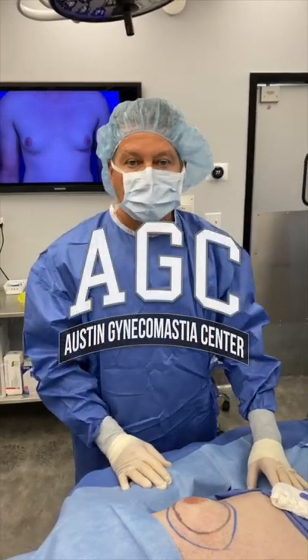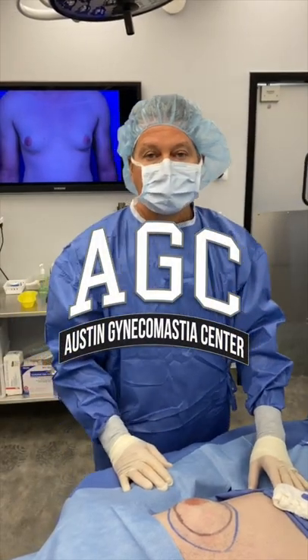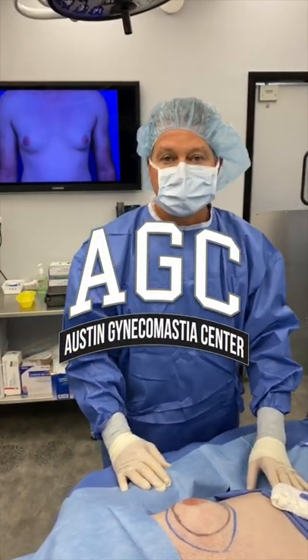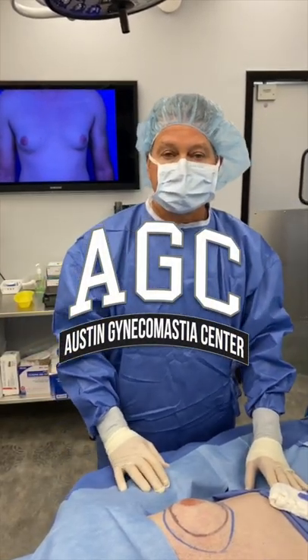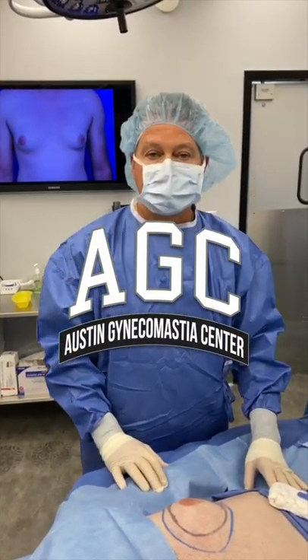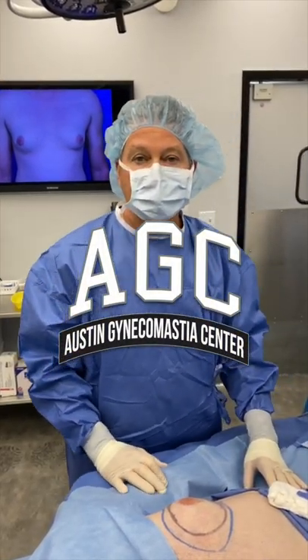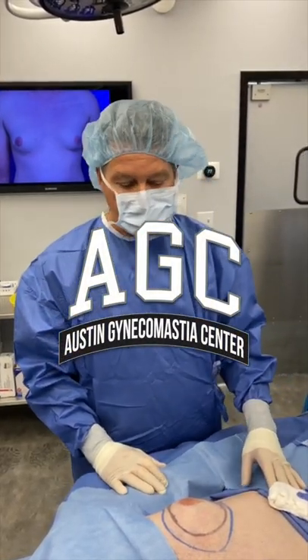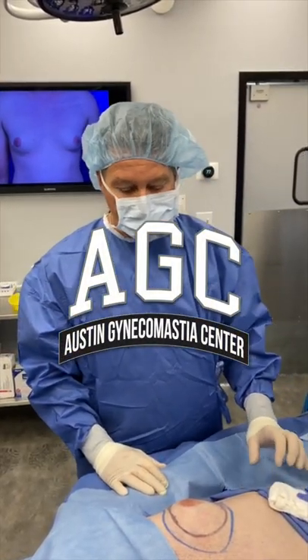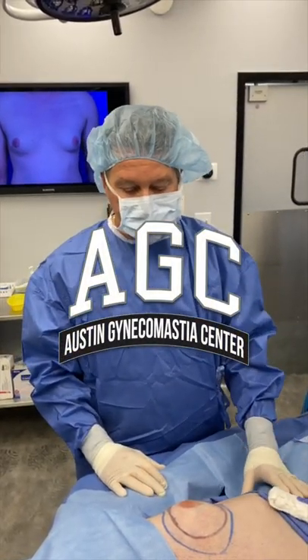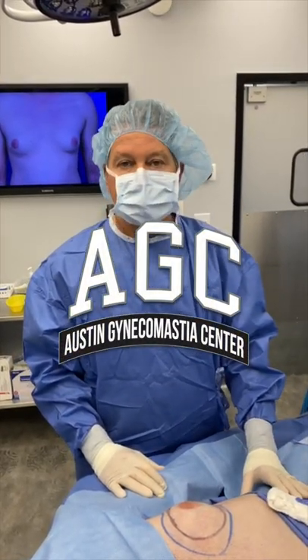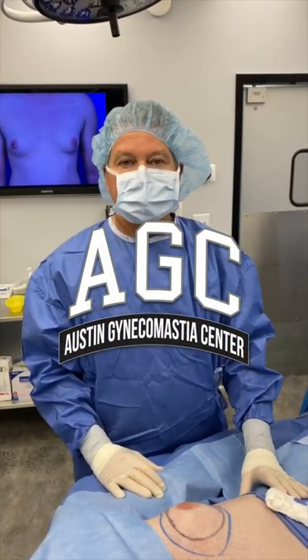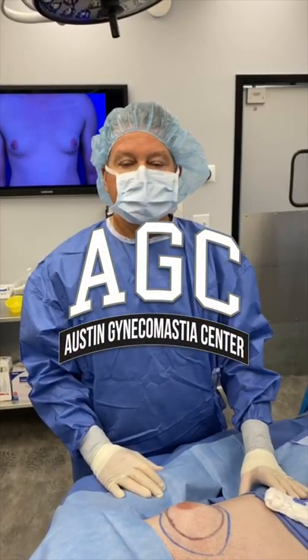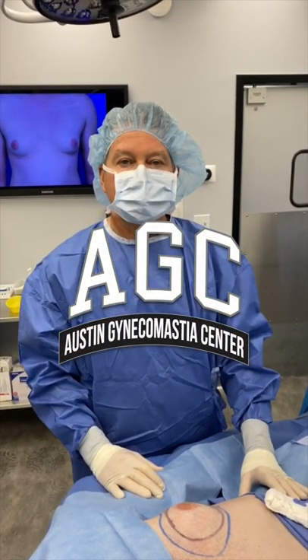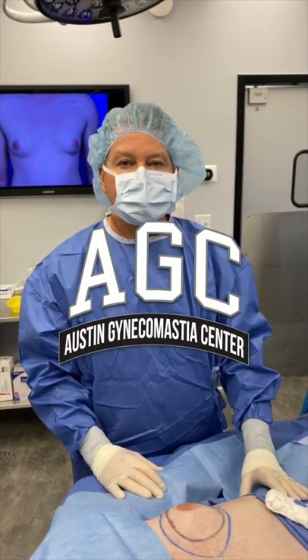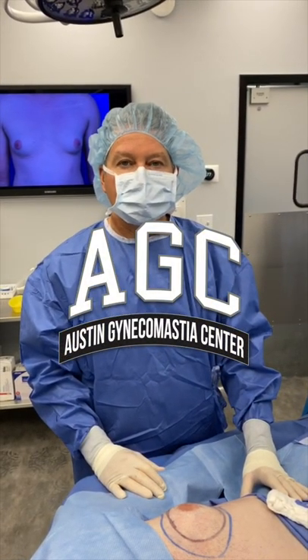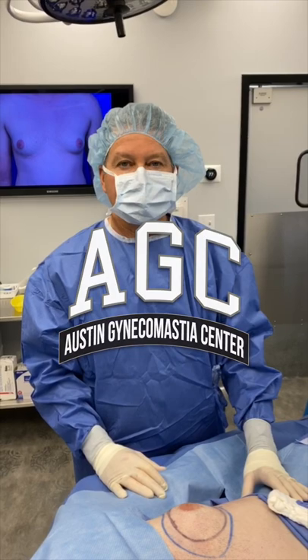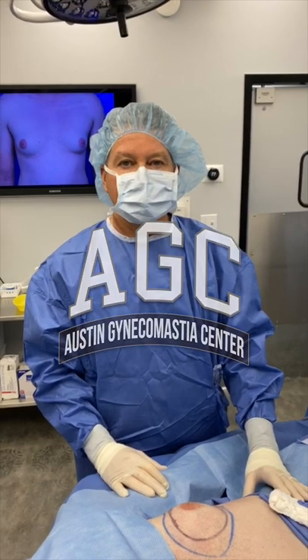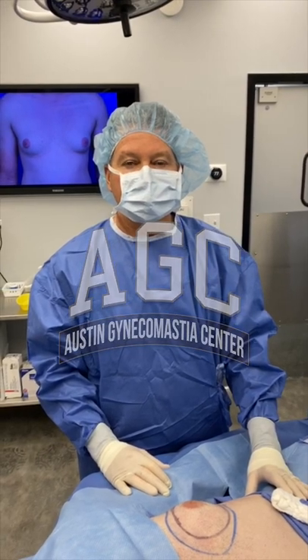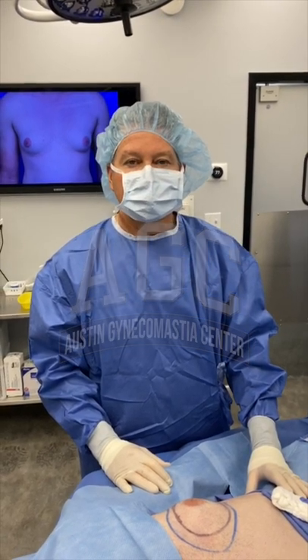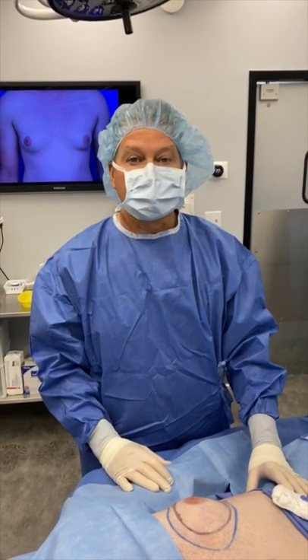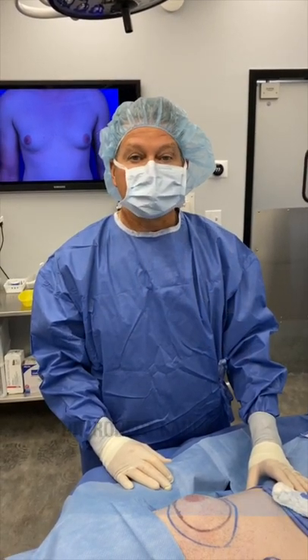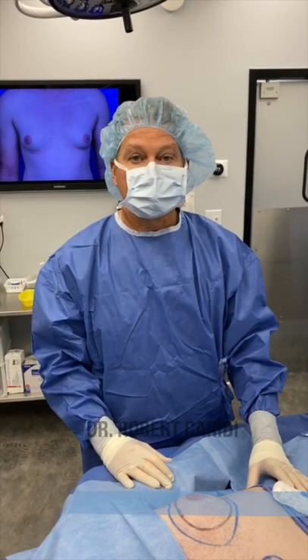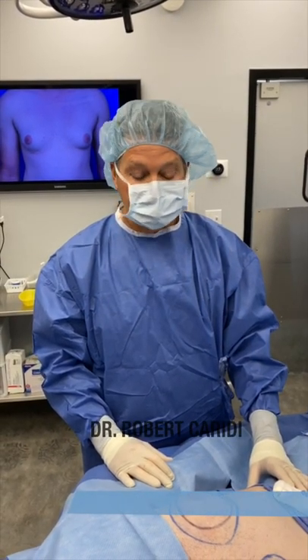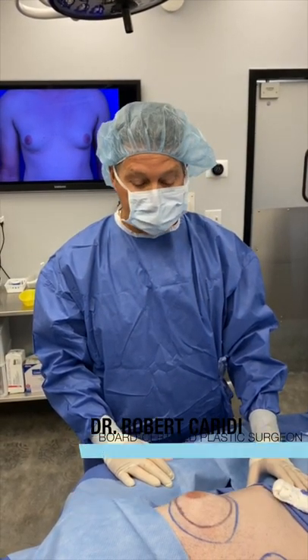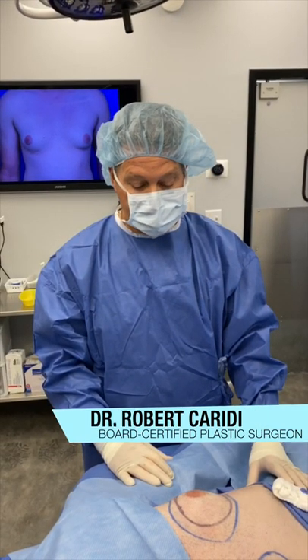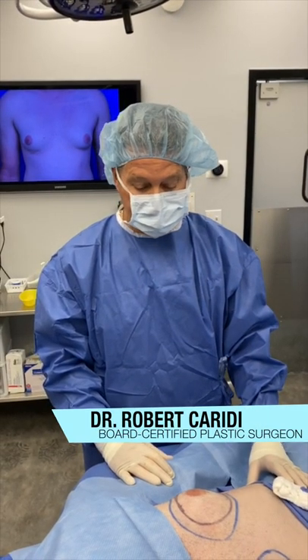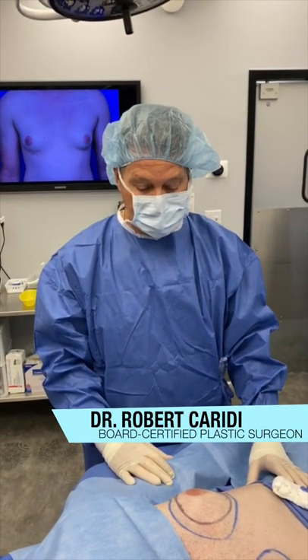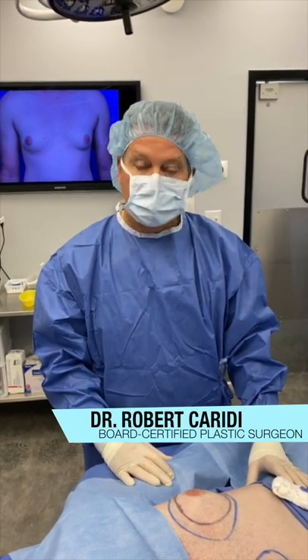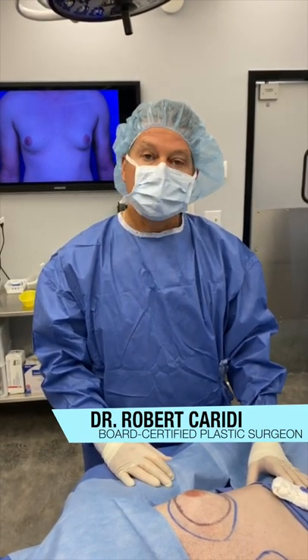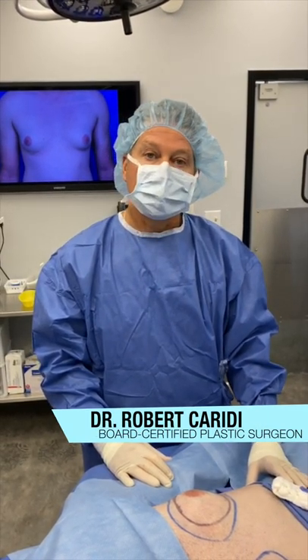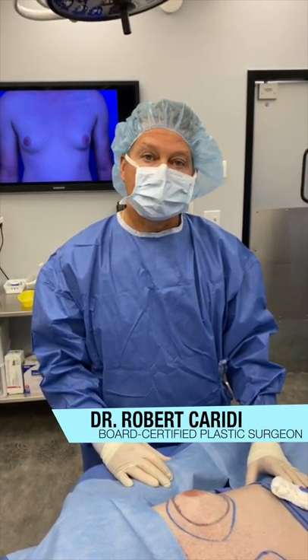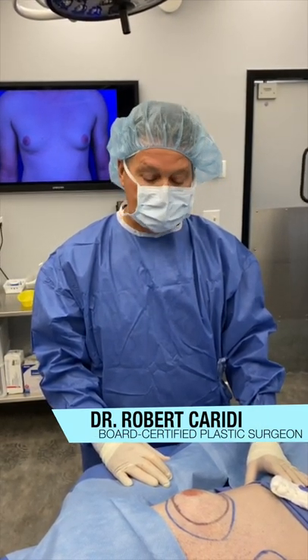Hello, this is Dr. Robert Caridi and I'm going to demonstrate the four-step process that is used for non-skin removal gynecomastia in my paper.